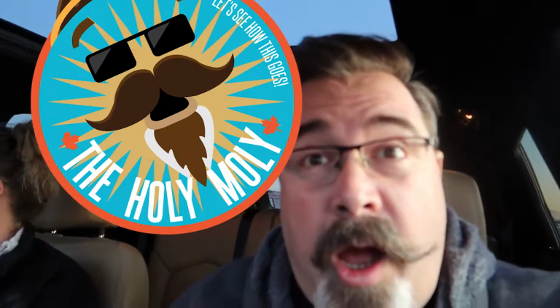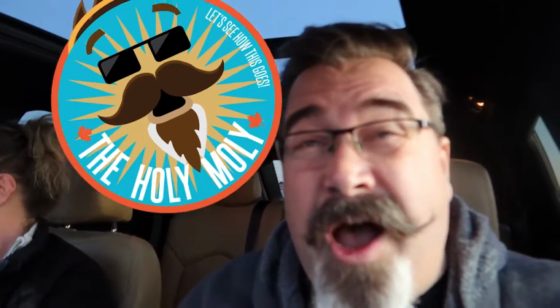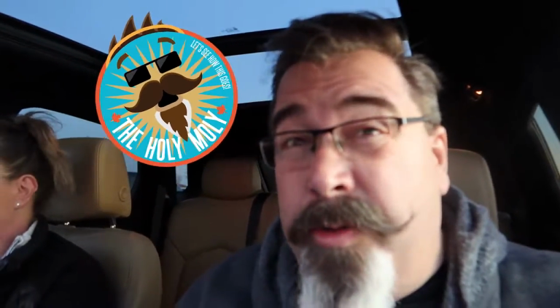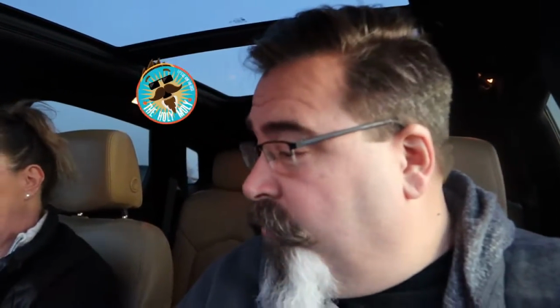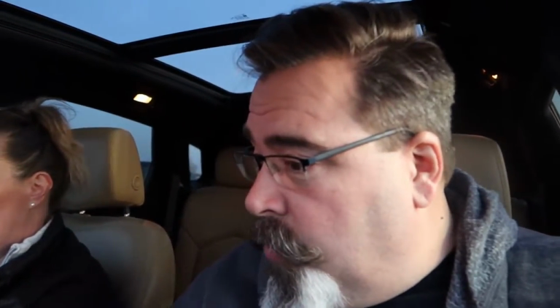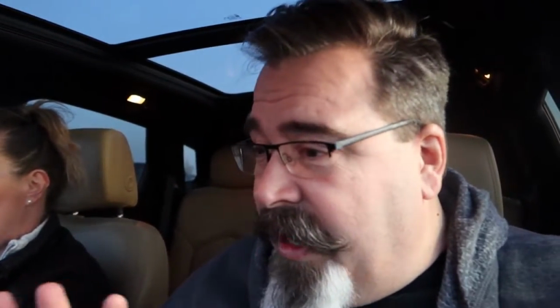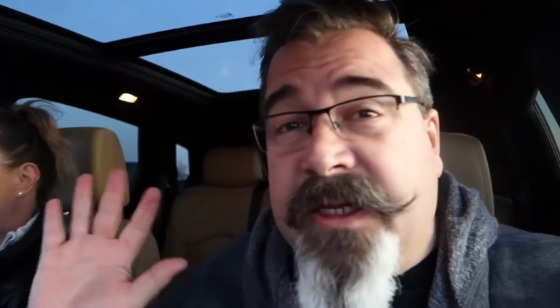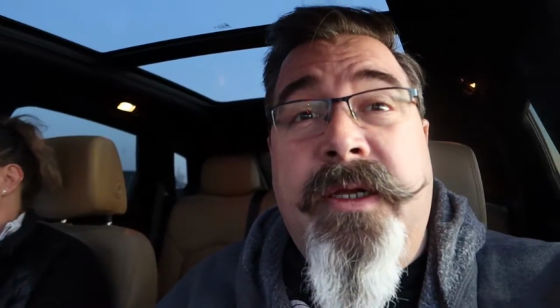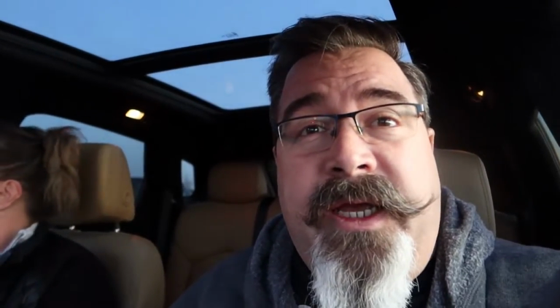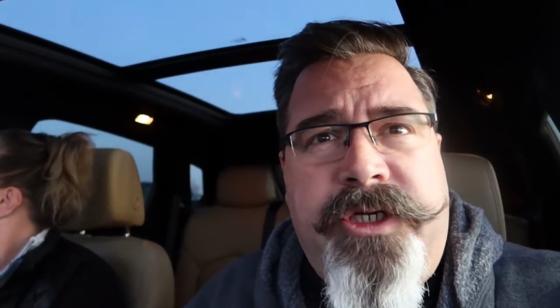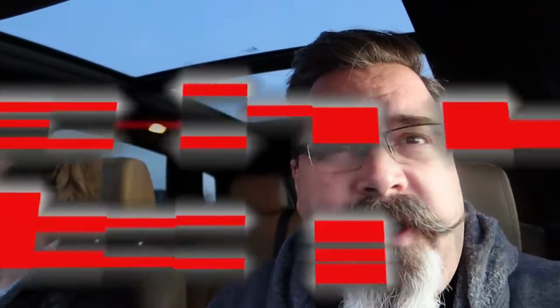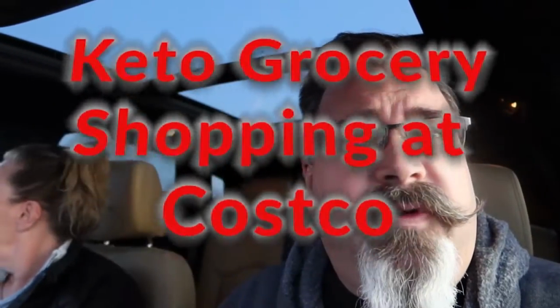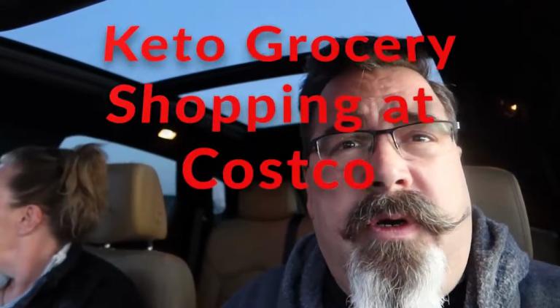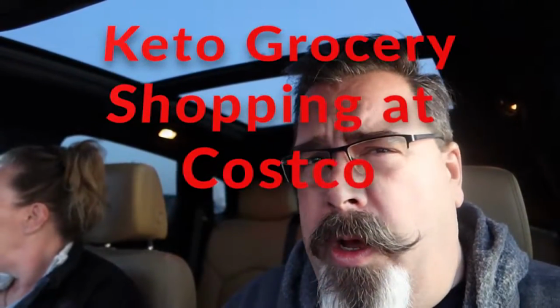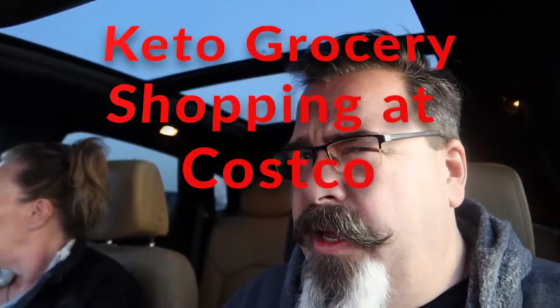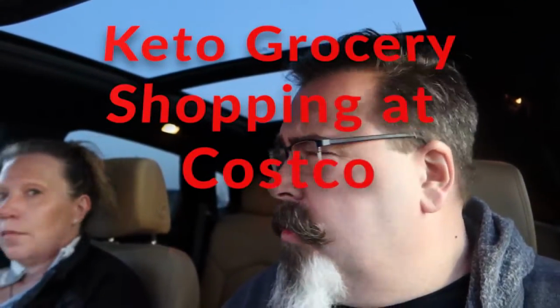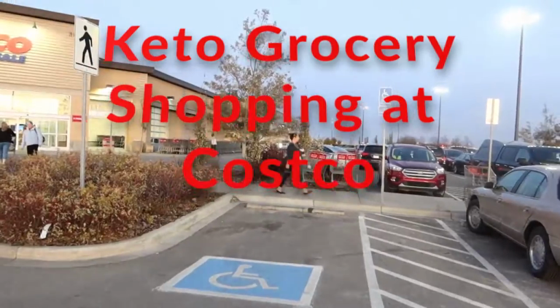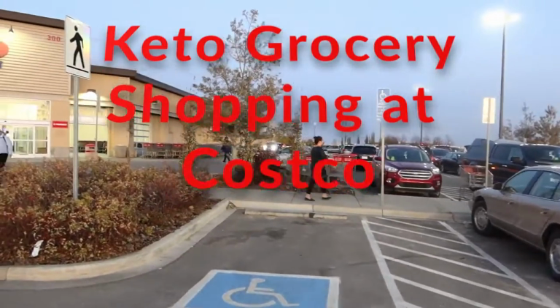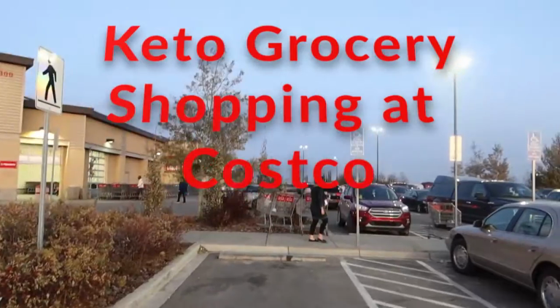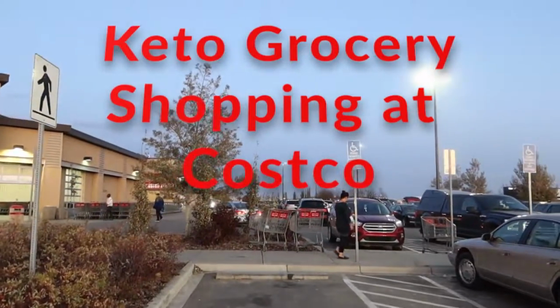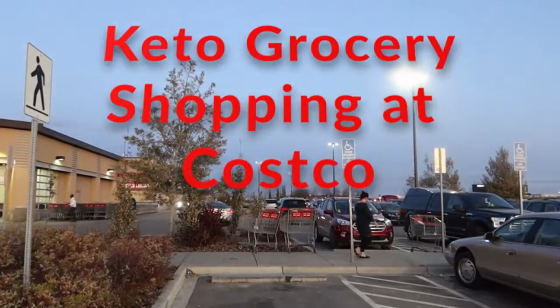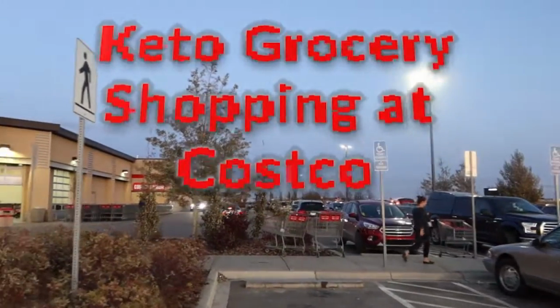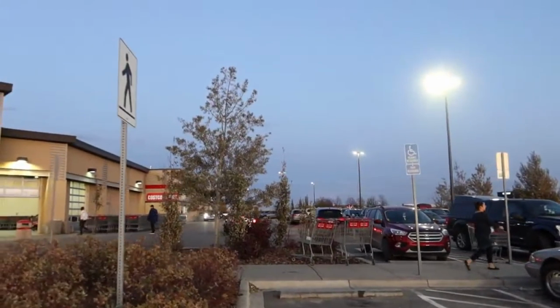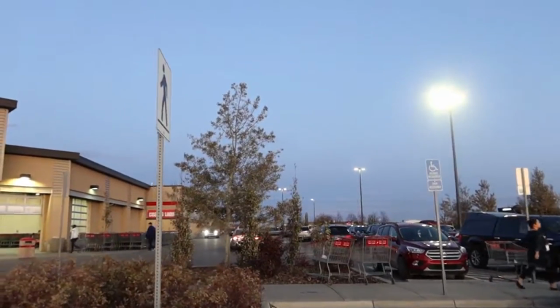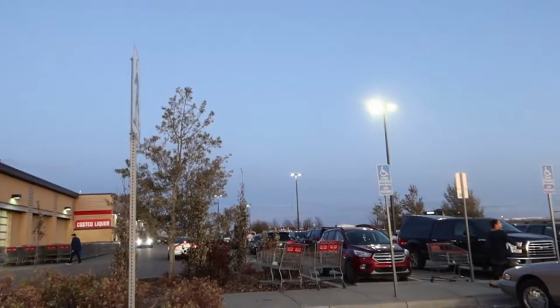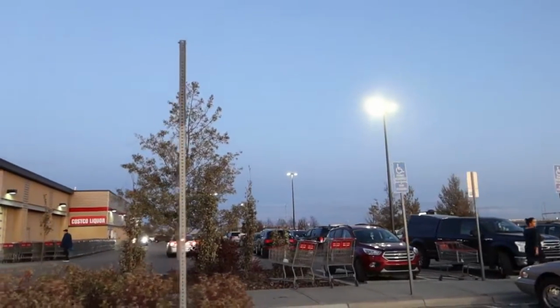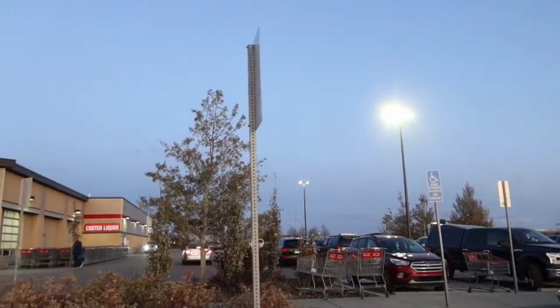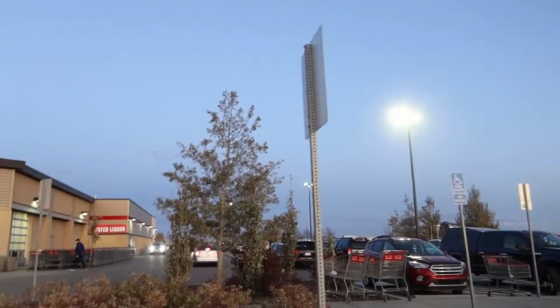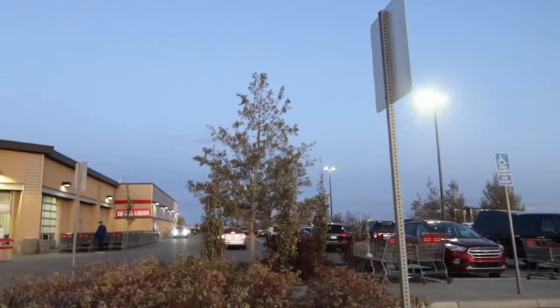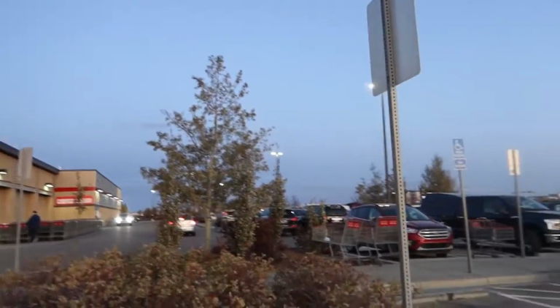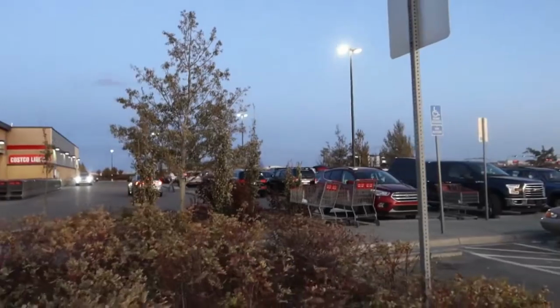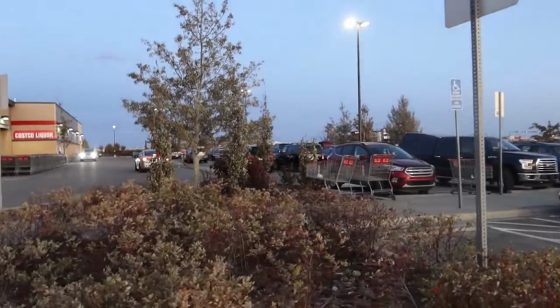Off to Costco for one of our last little keto shopping trips for a while. I have a personal pet peeve about people who leave their Costco shopping carts just willy-nilly. It really bothers me. Stop it!